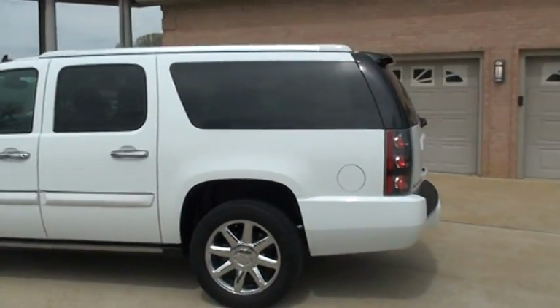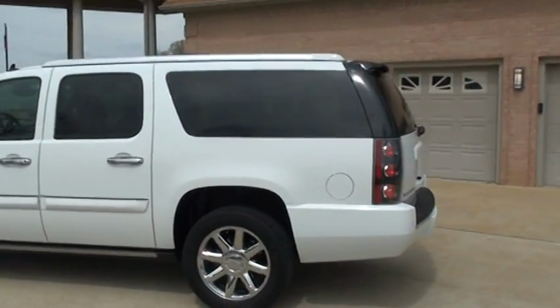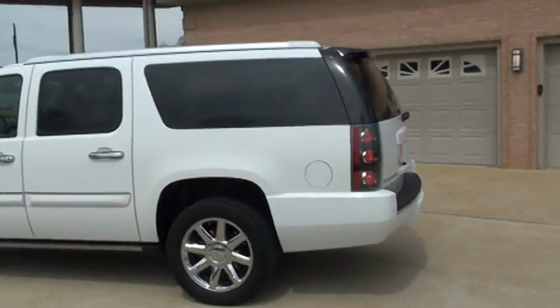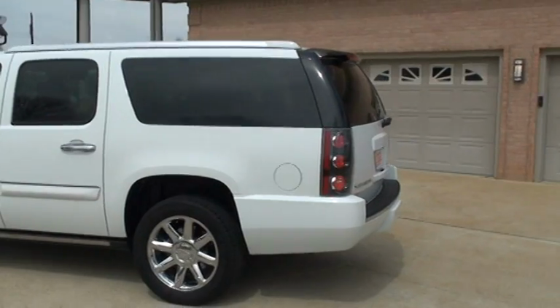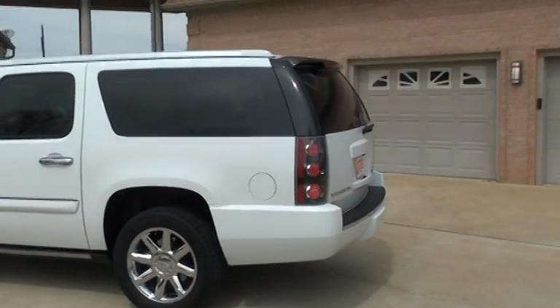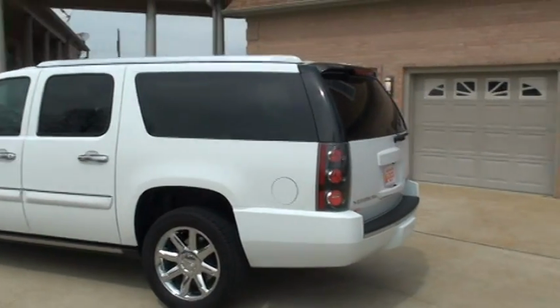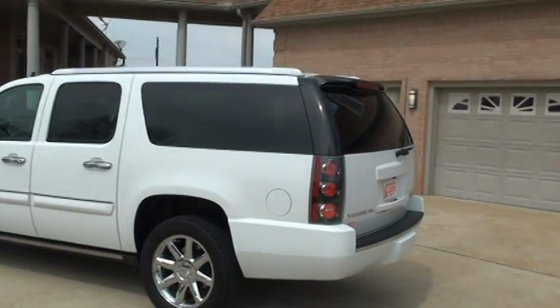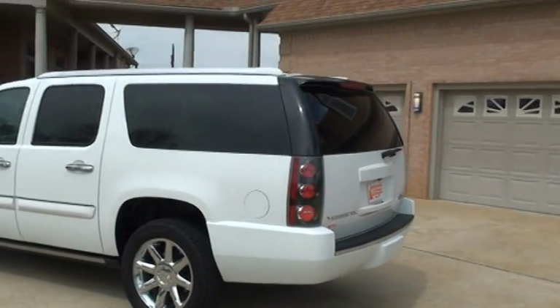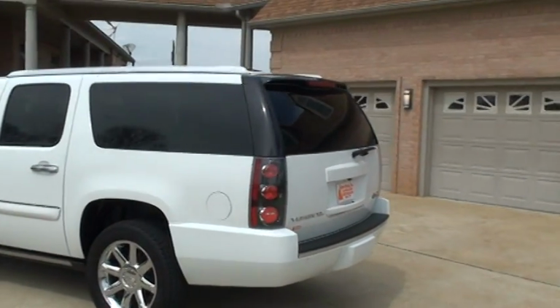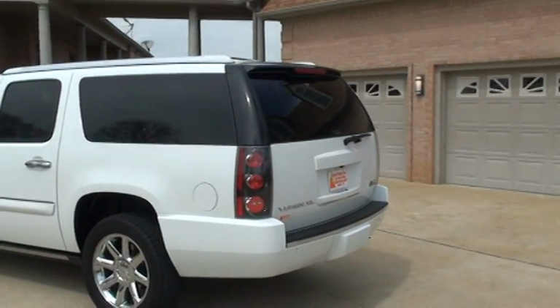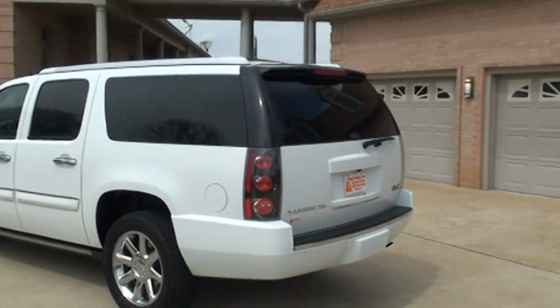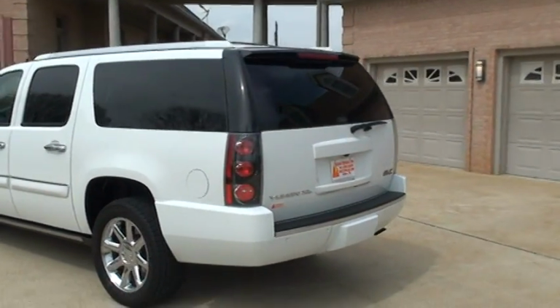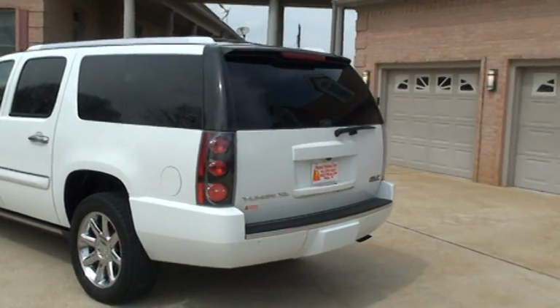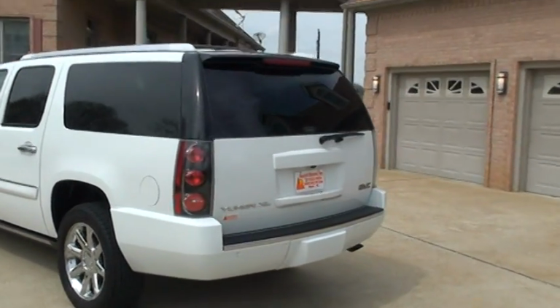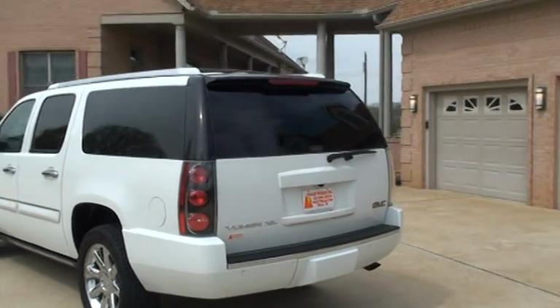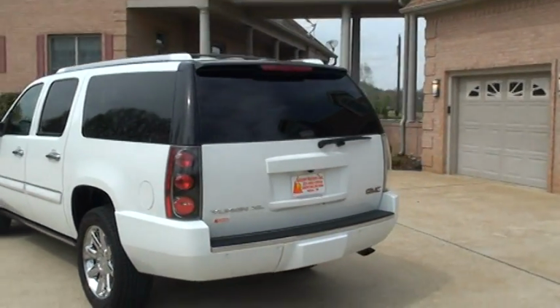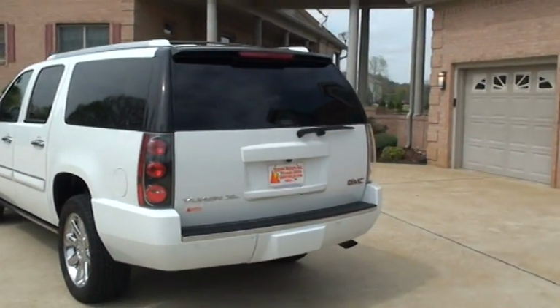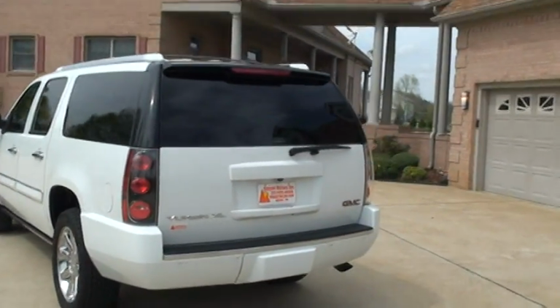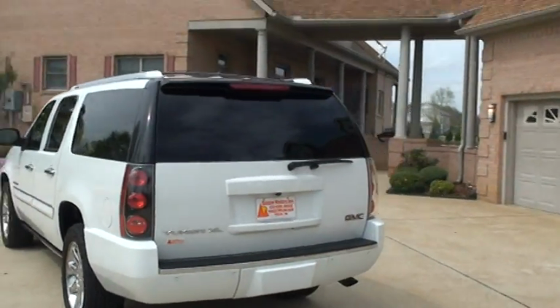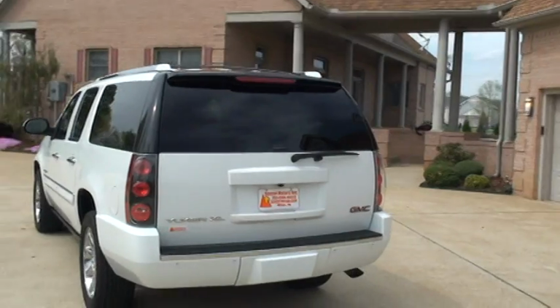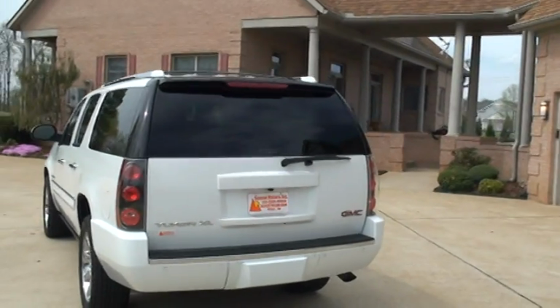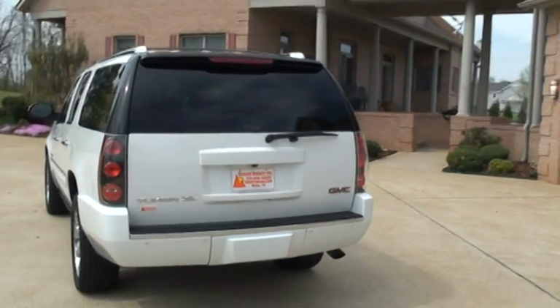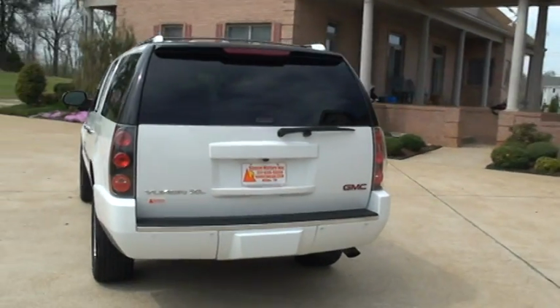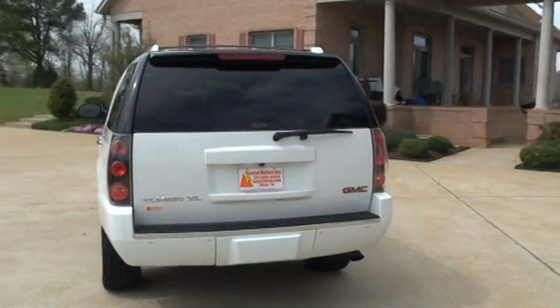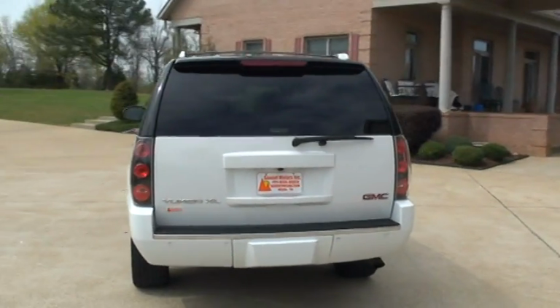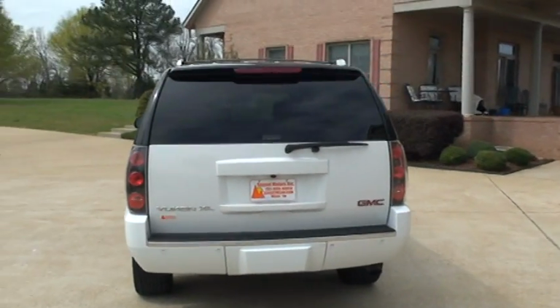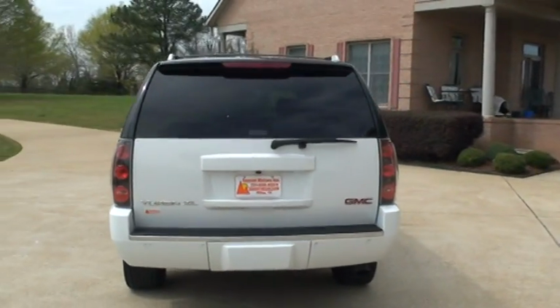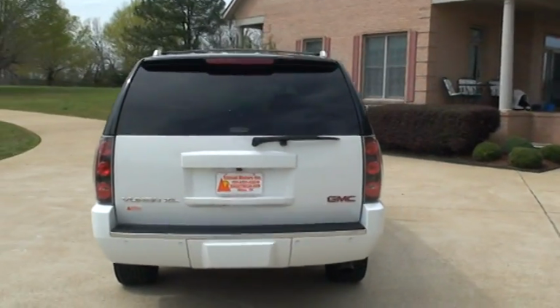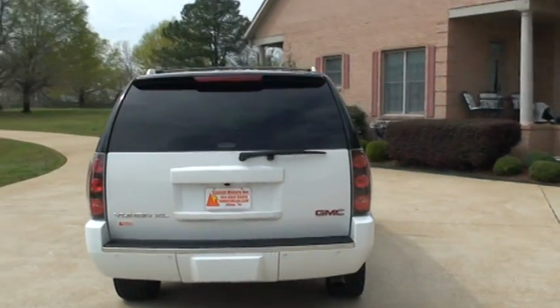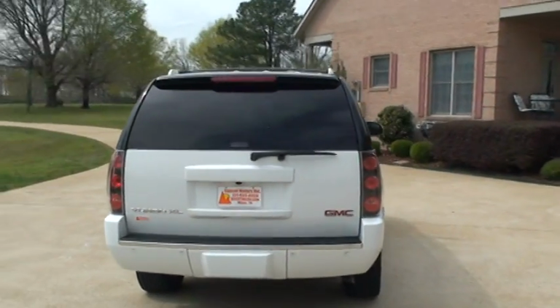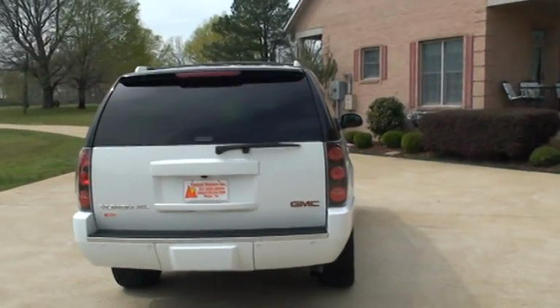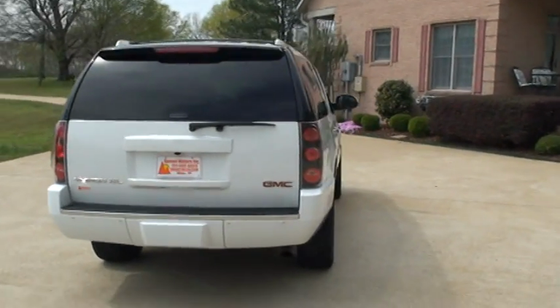You get the 20-inch chrome wheels with new tires. It's white on black. Got the backup sensors, backup camera, tow package. This is the all-wheel drive.